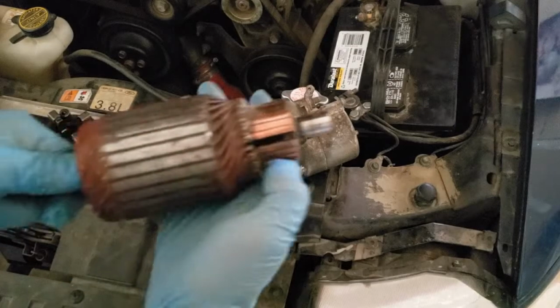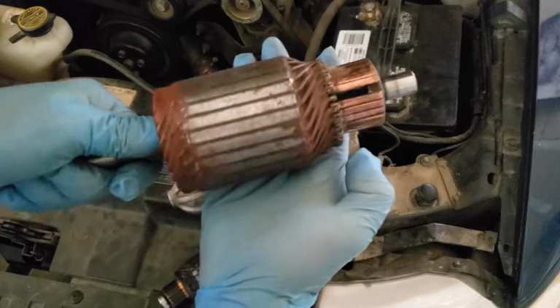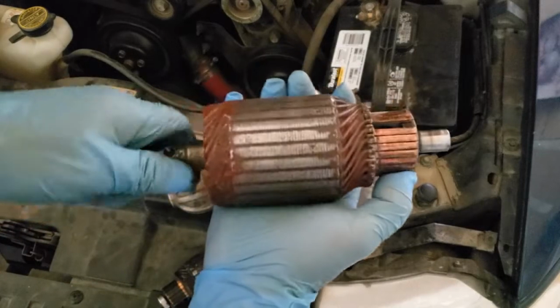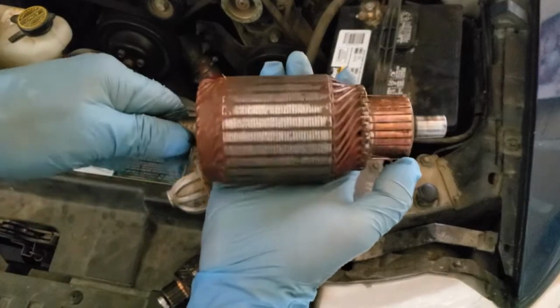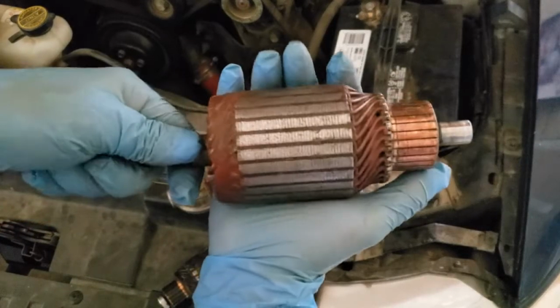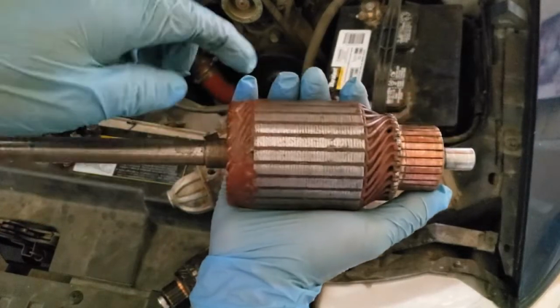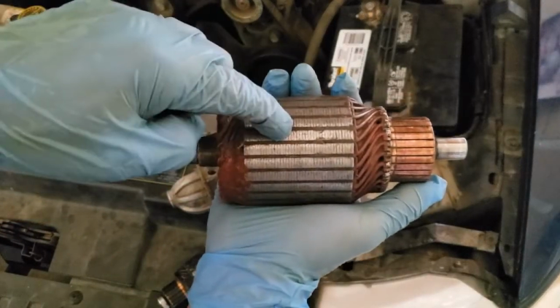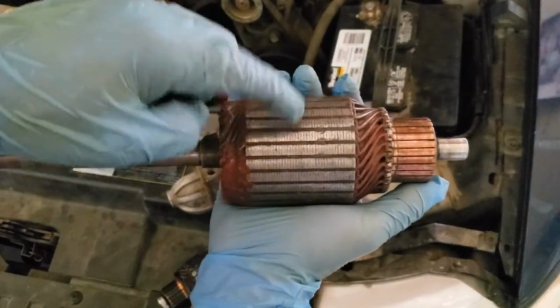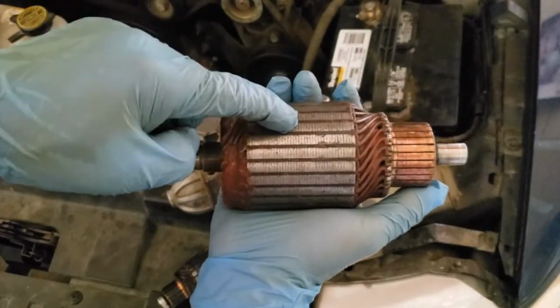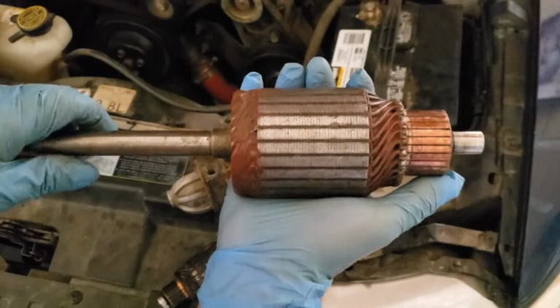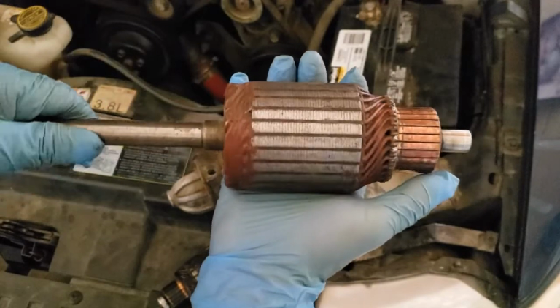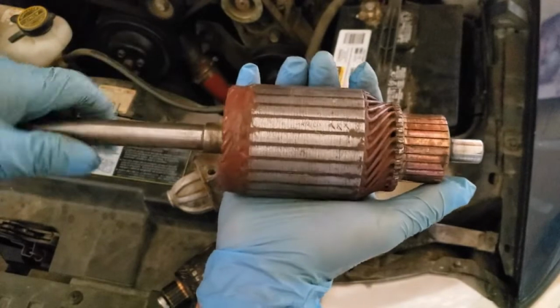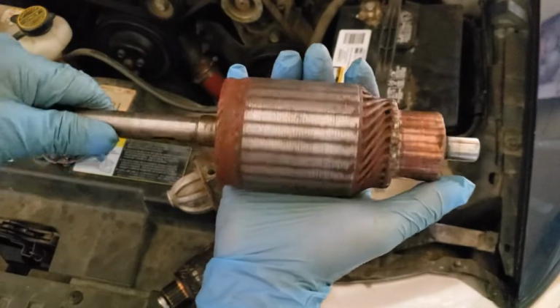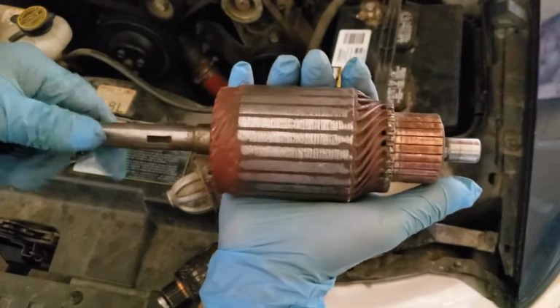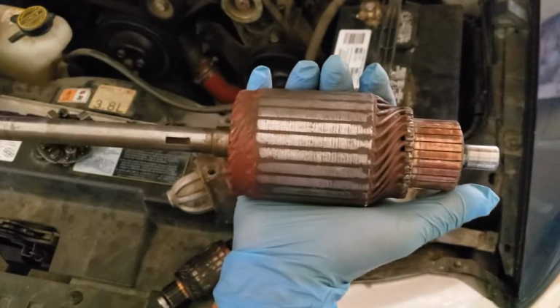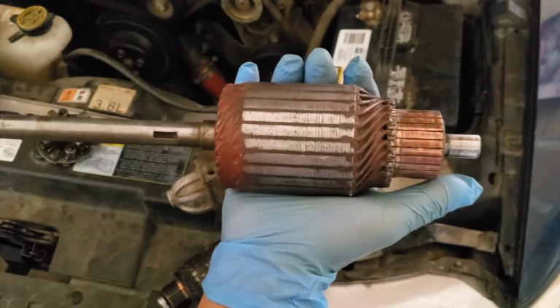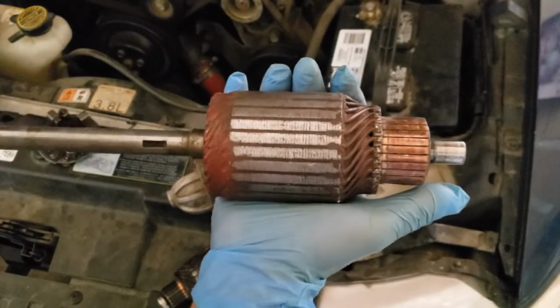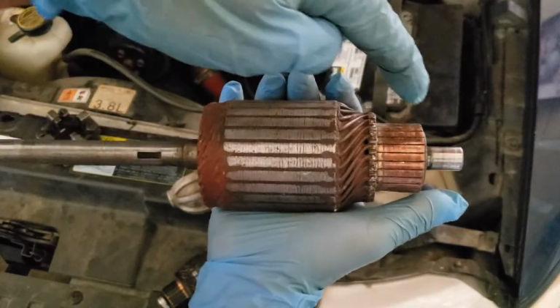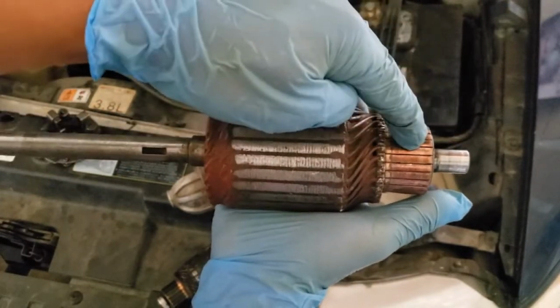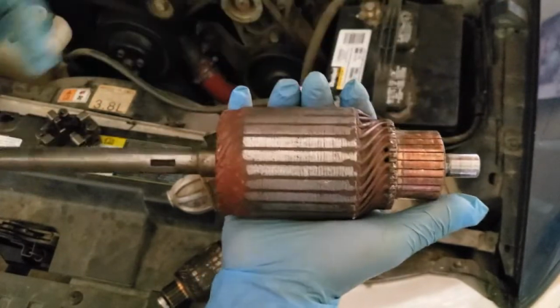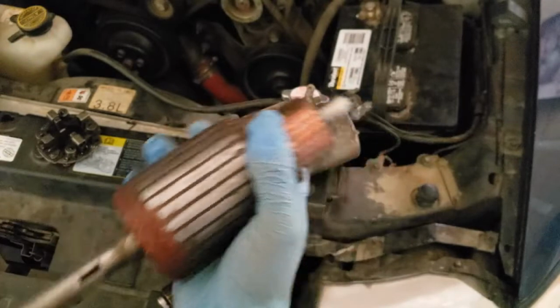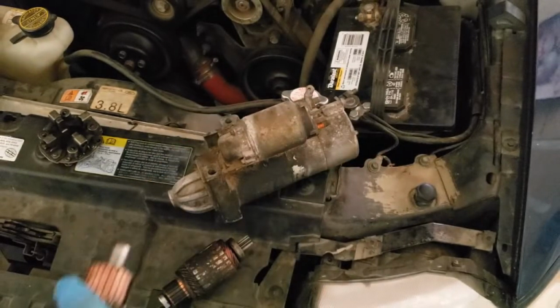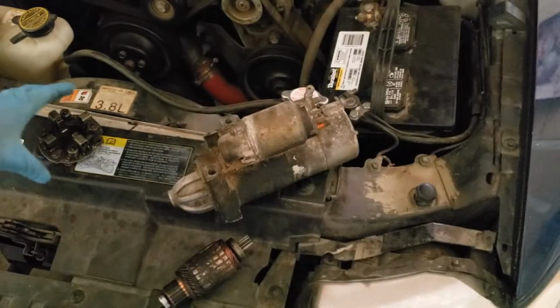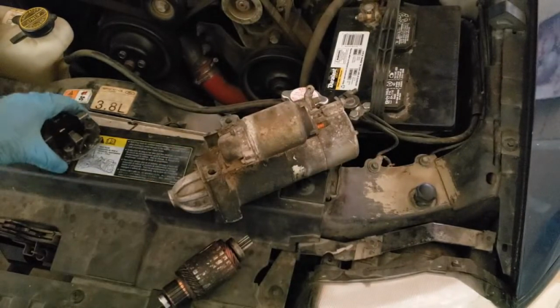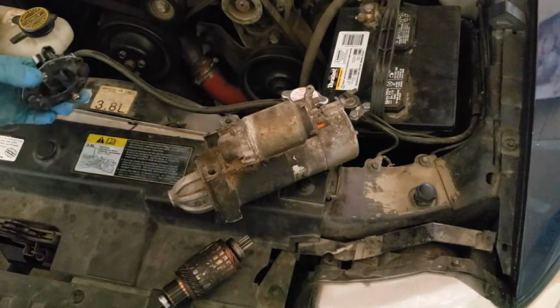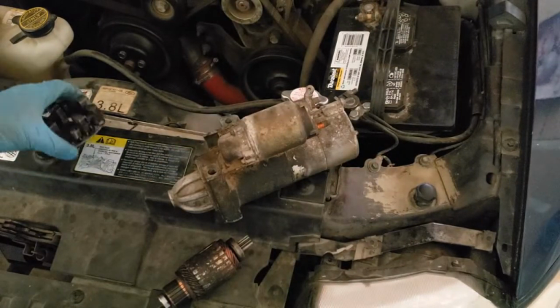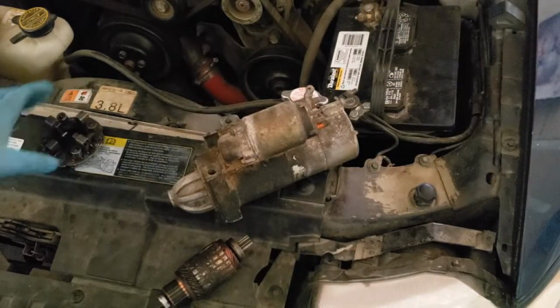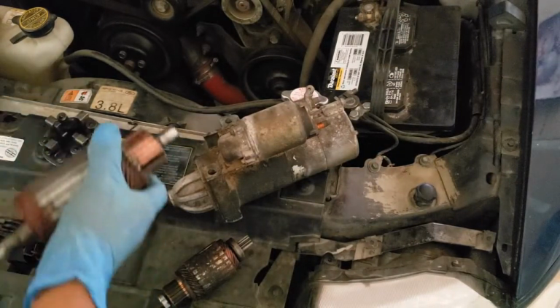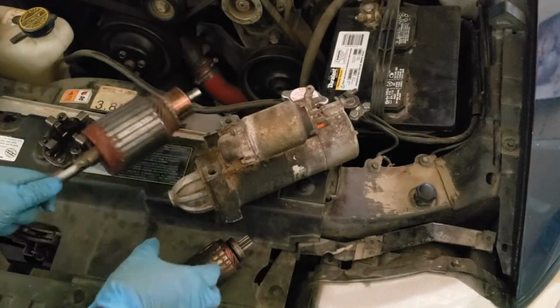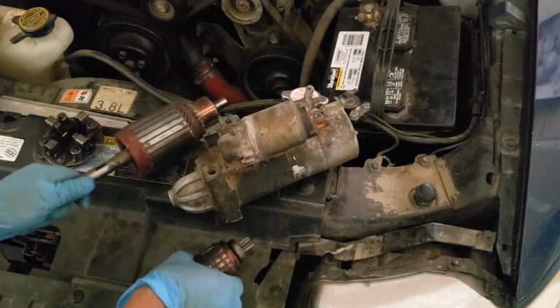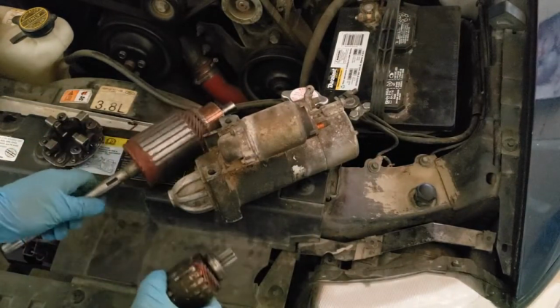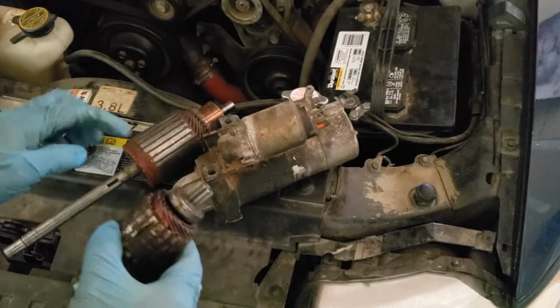Starters. Know the main parts and what they do: armature — it spins and creates a magnetic field — commutator, brushes, and starter drive.